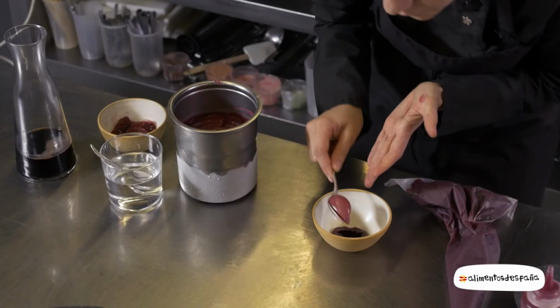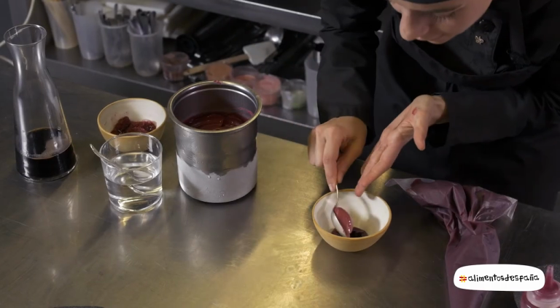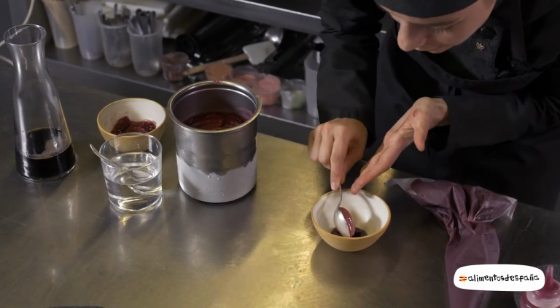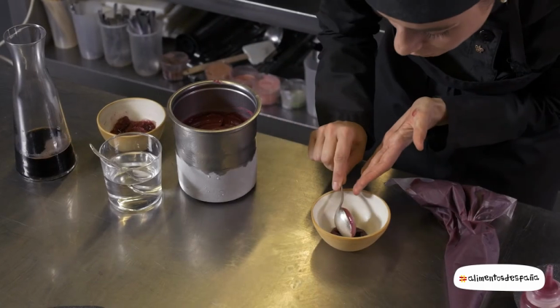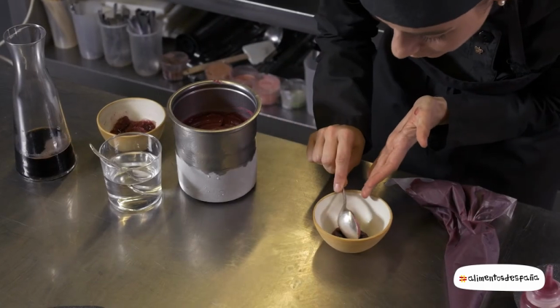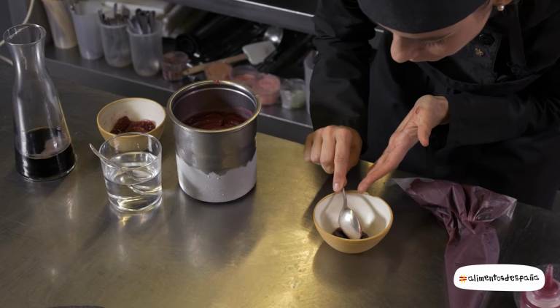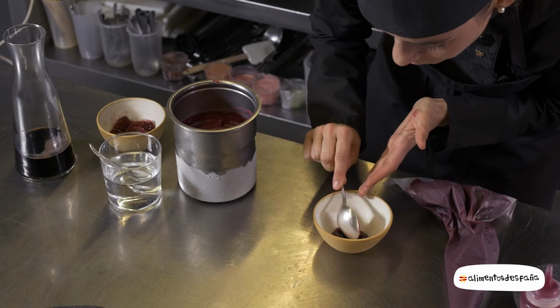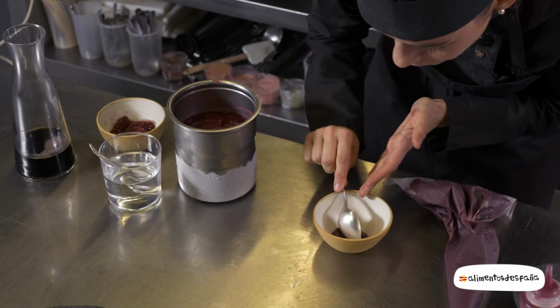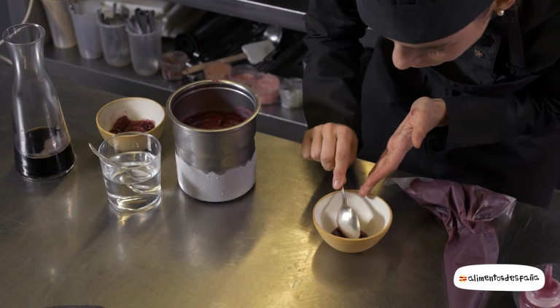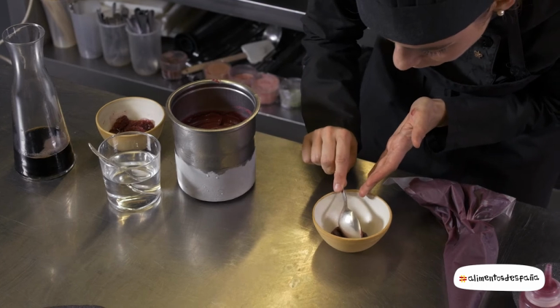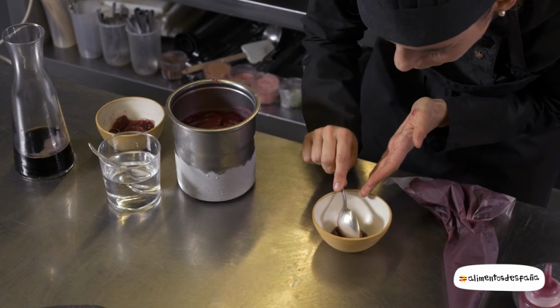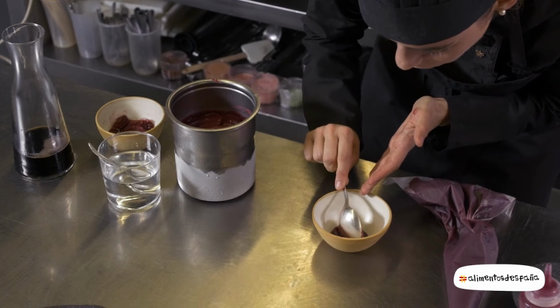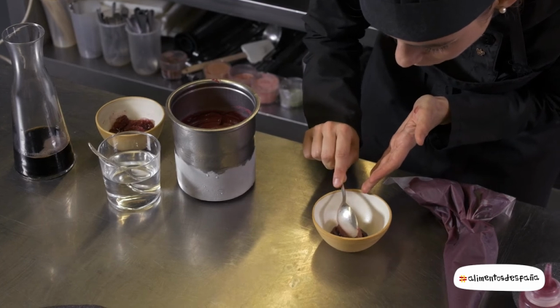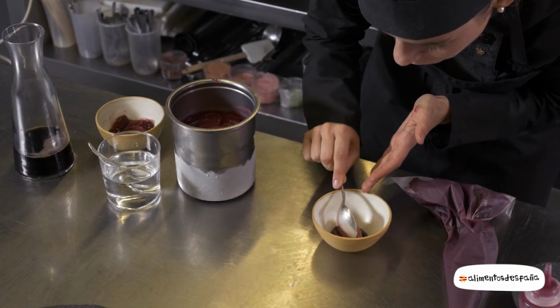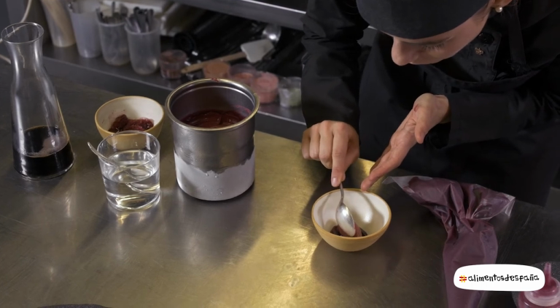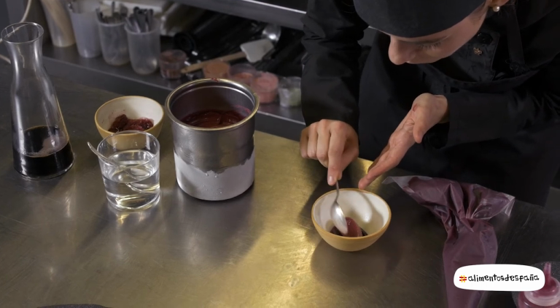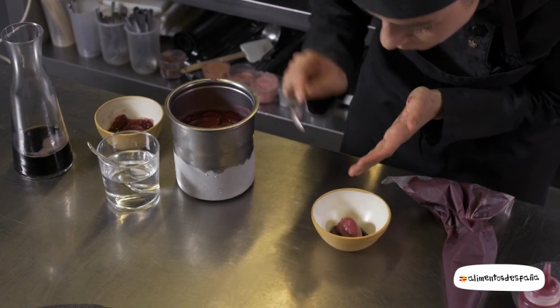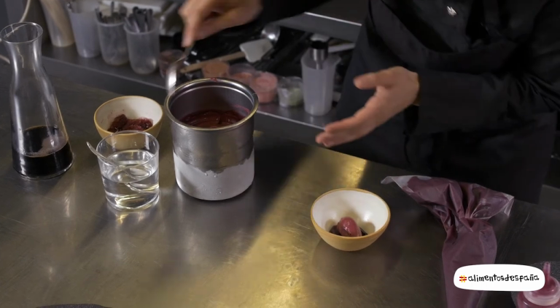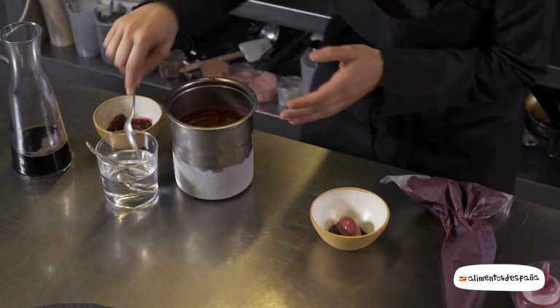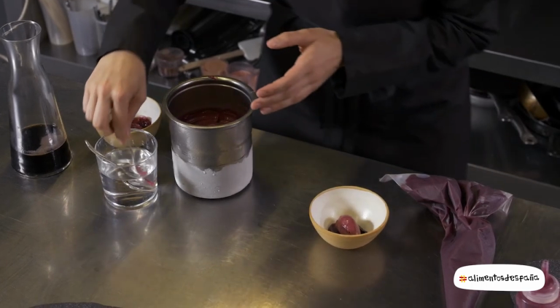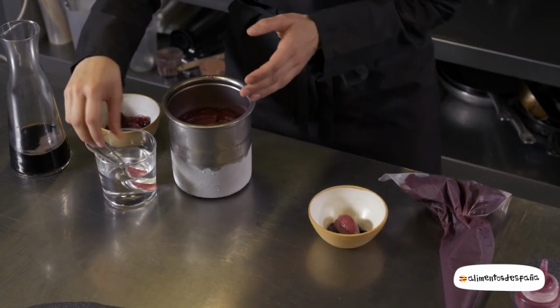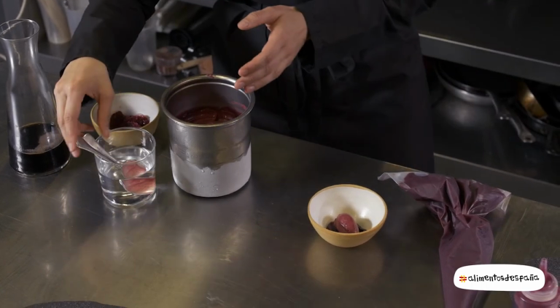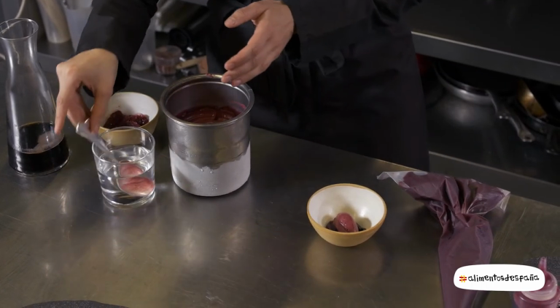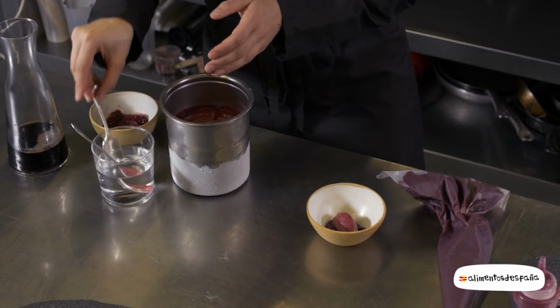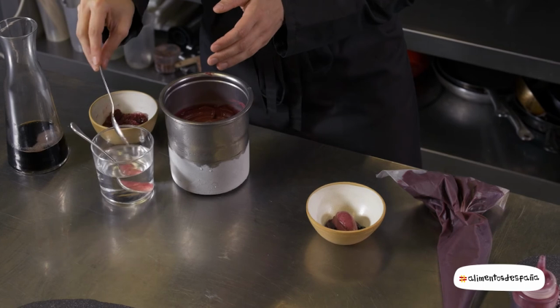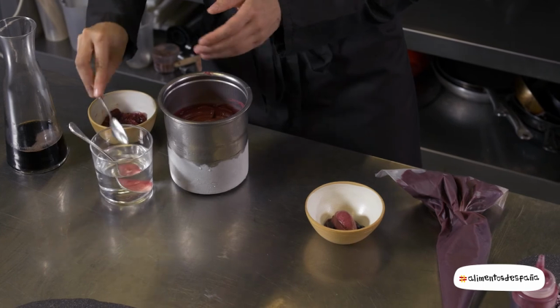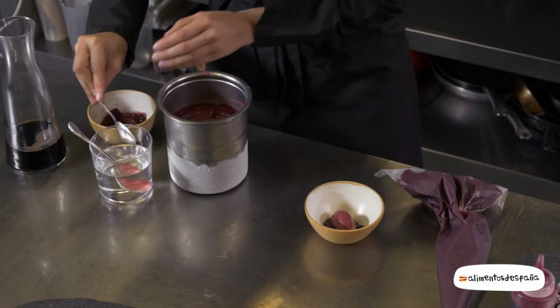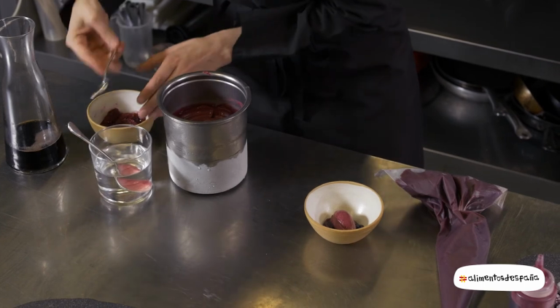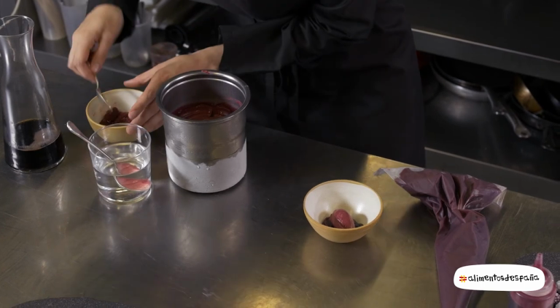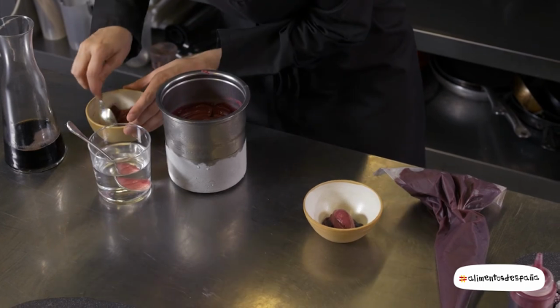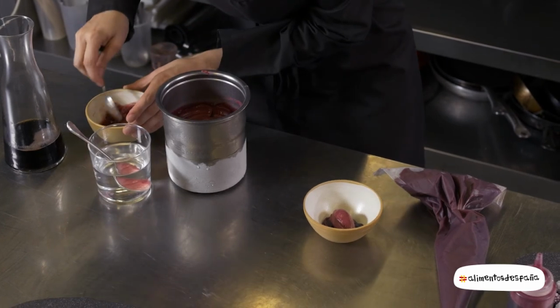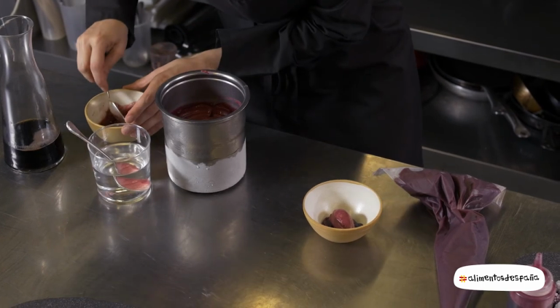This is the sorbete that we make with the mora and with its own natural material.